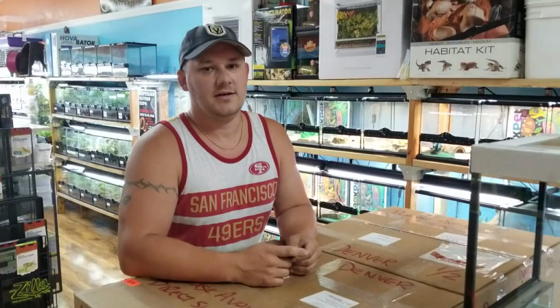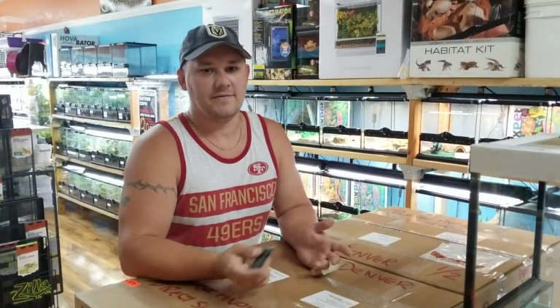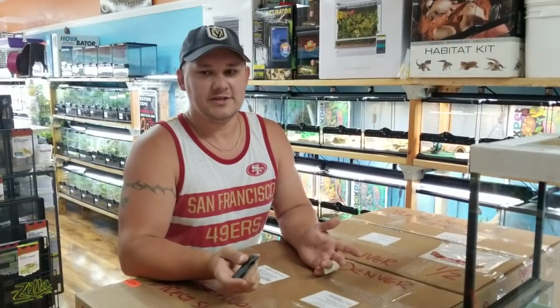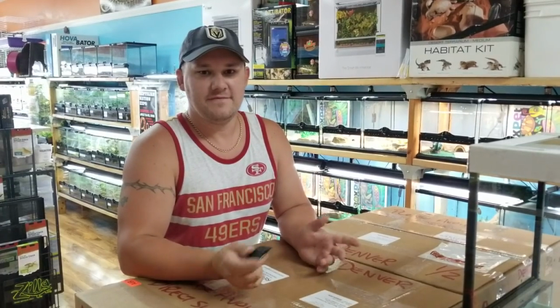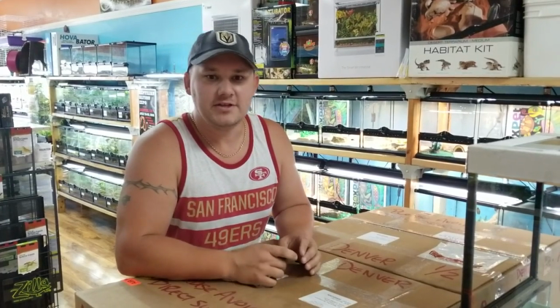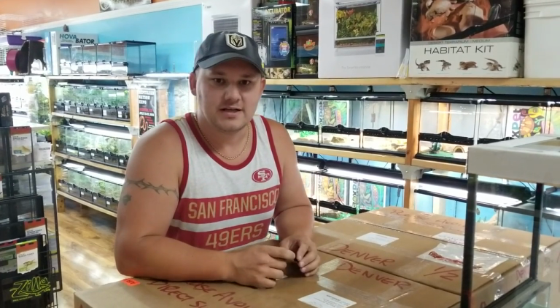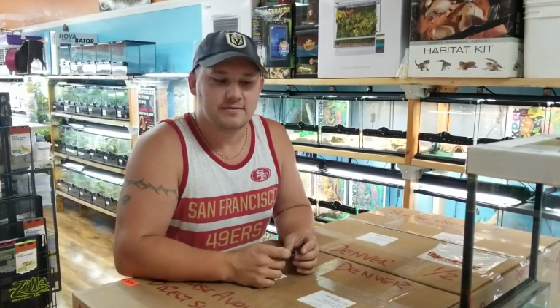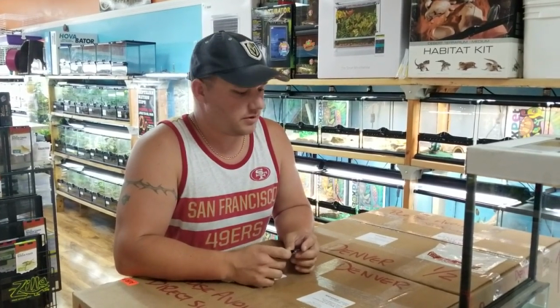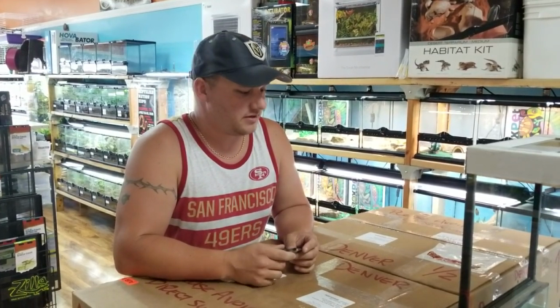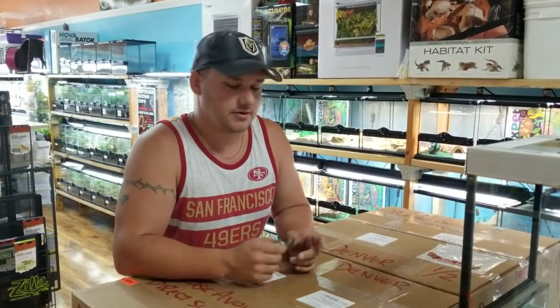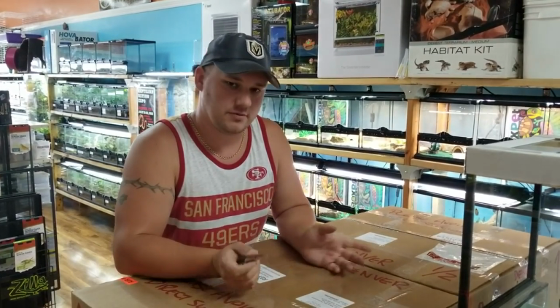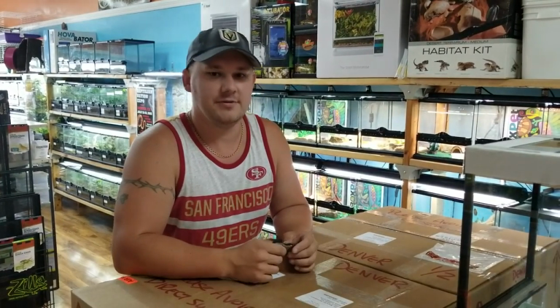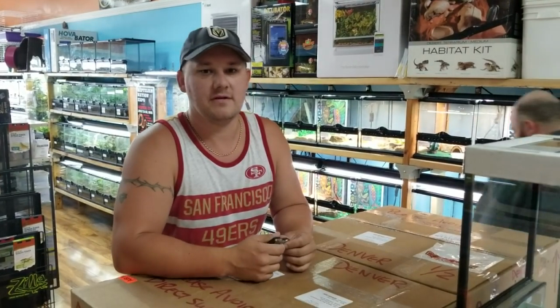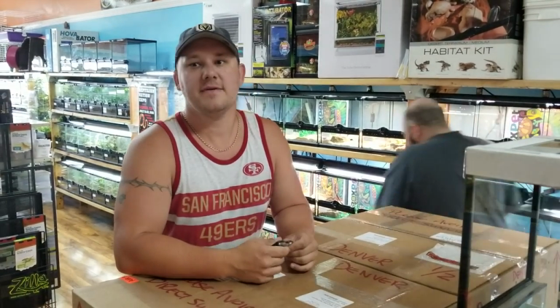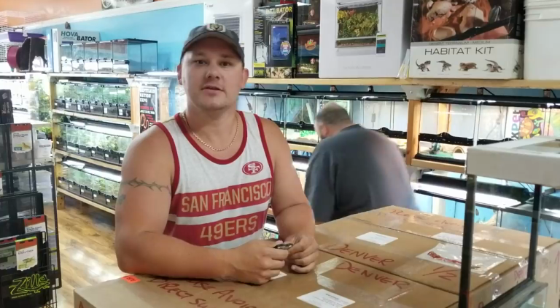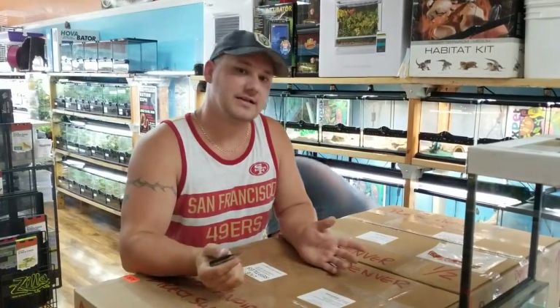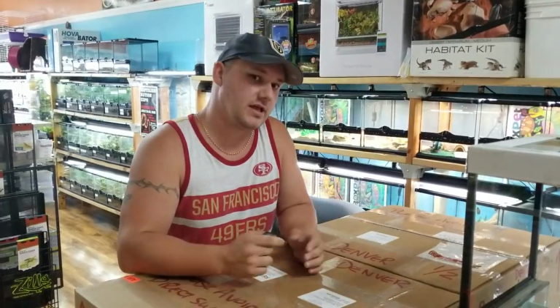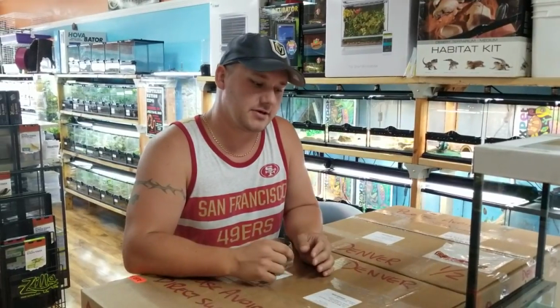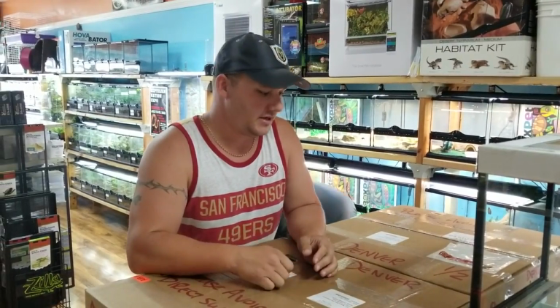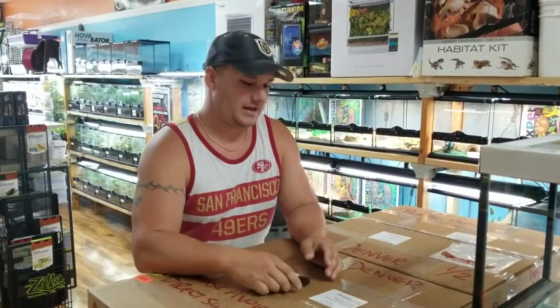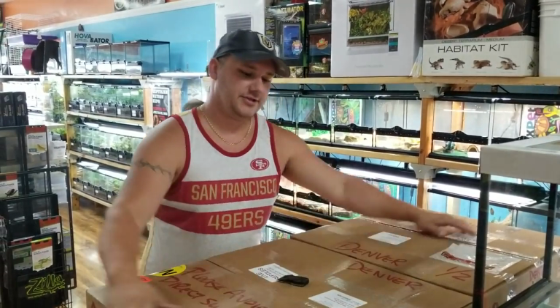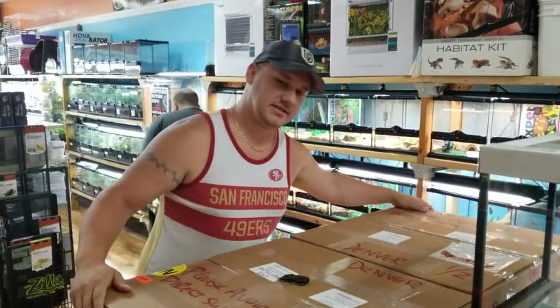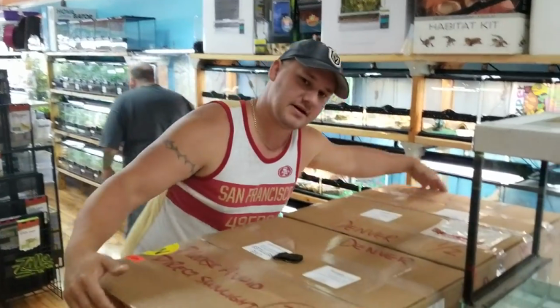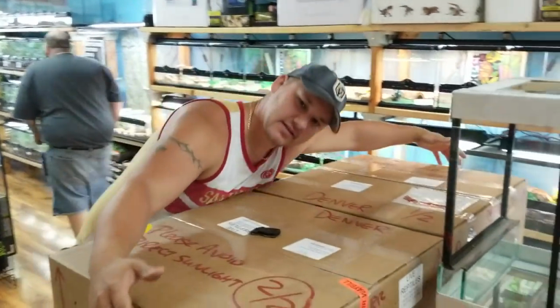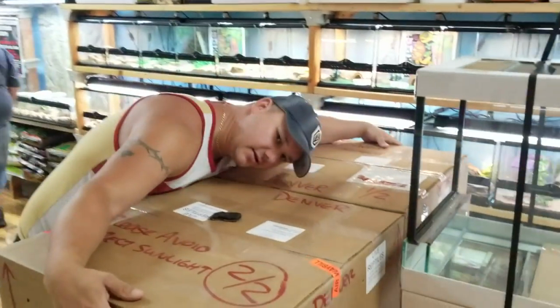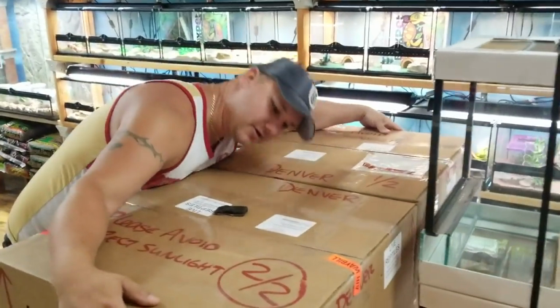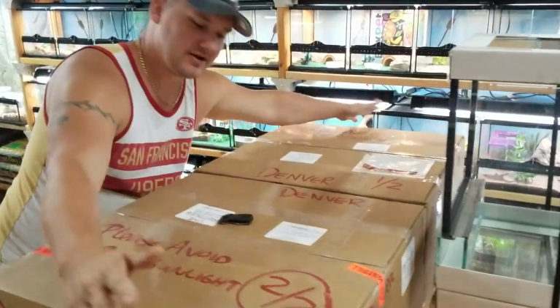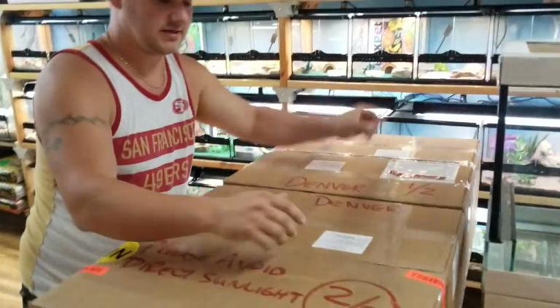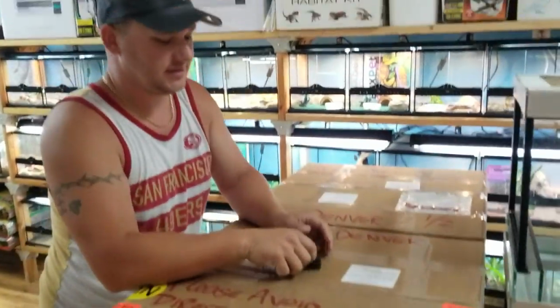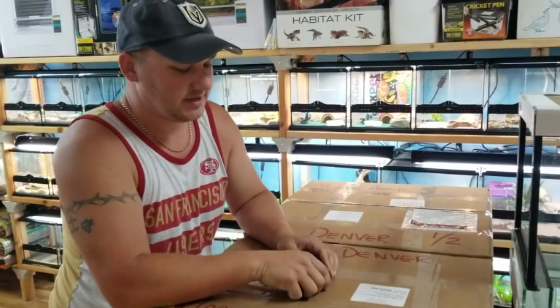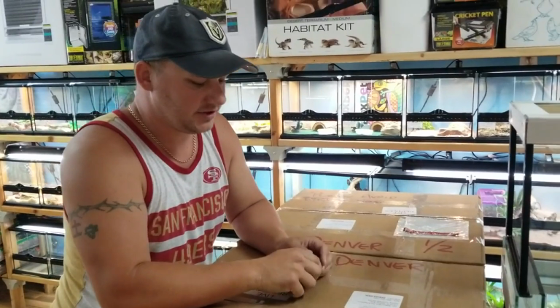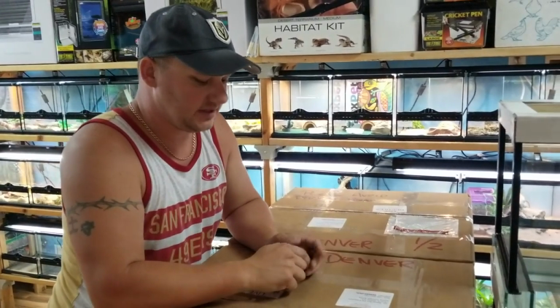Hey everybody, Chad from NatureBox Pet Emporium here, going to wish you a very happy 4th of July. It's July 3rd, and as you can see by these large brown boxes, it's Reptile Shipment Day.